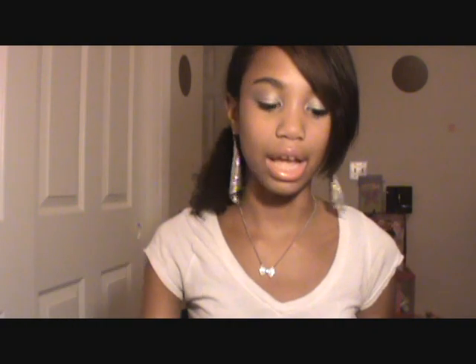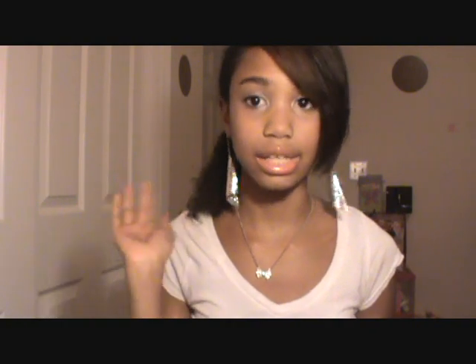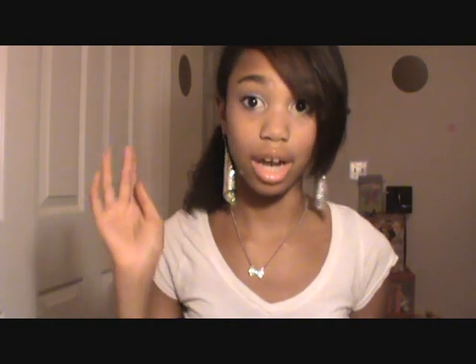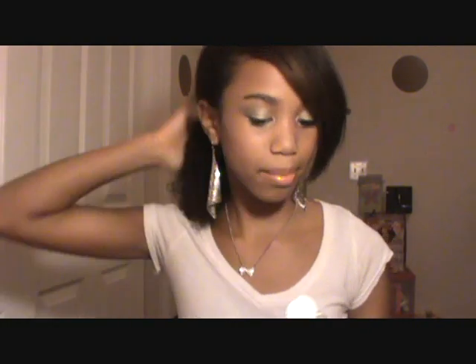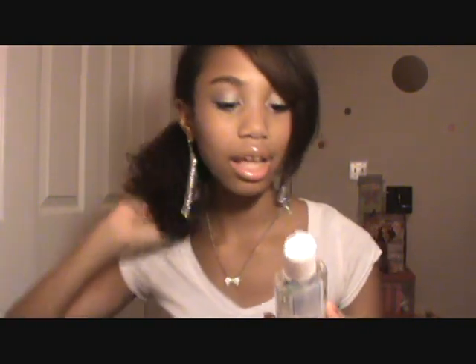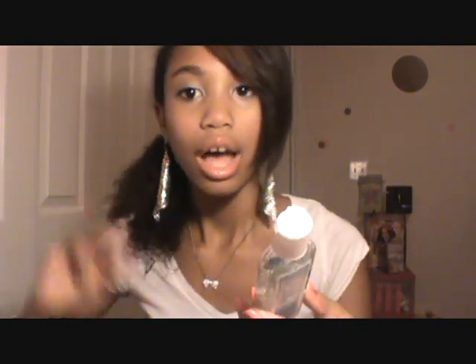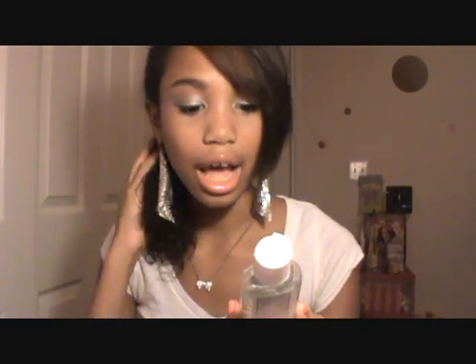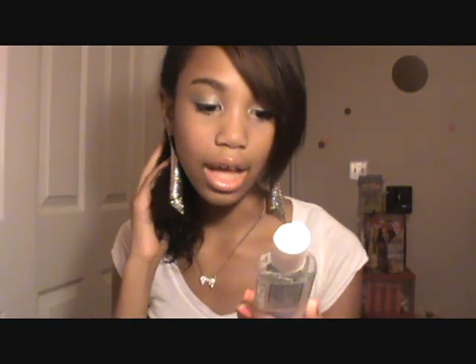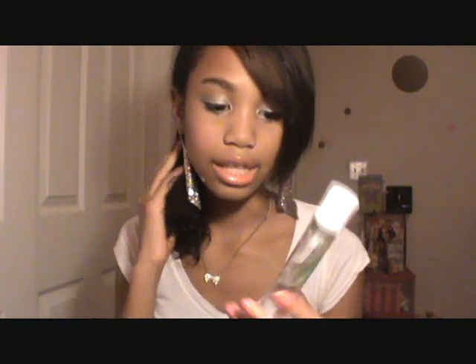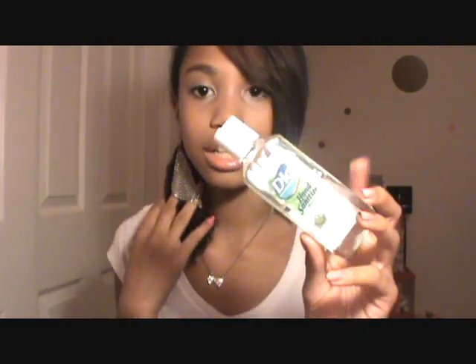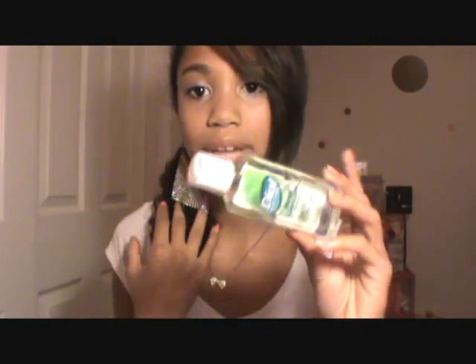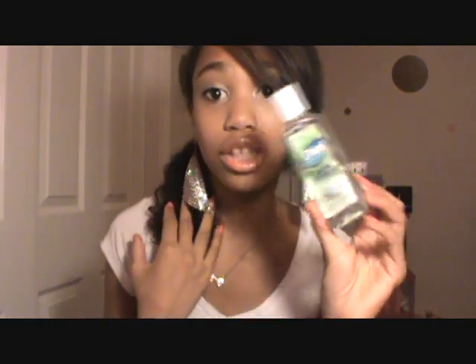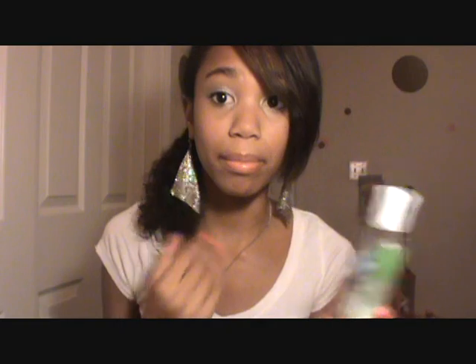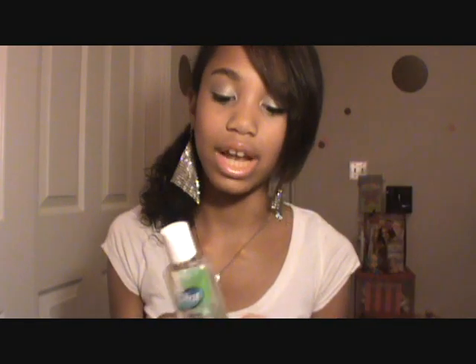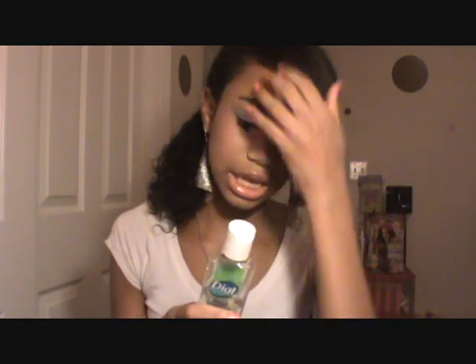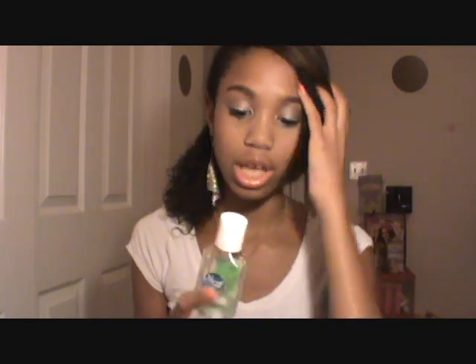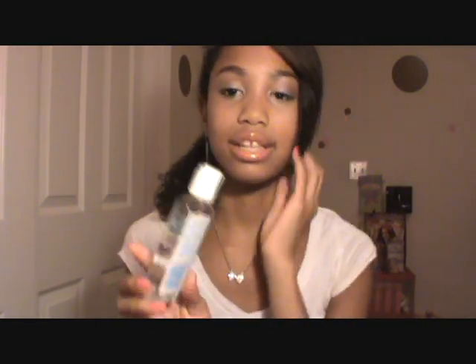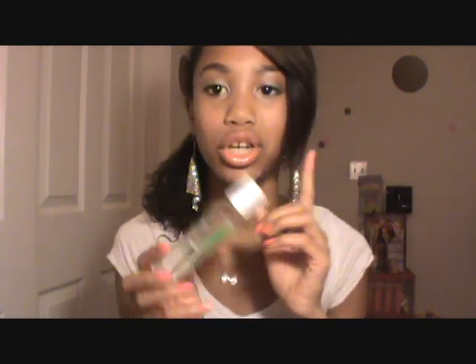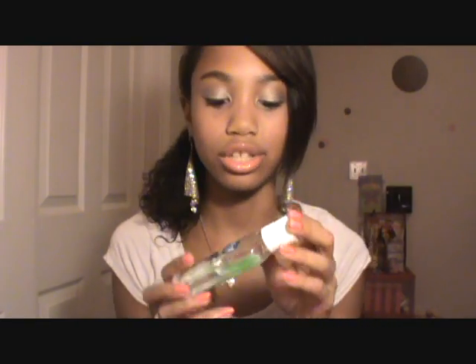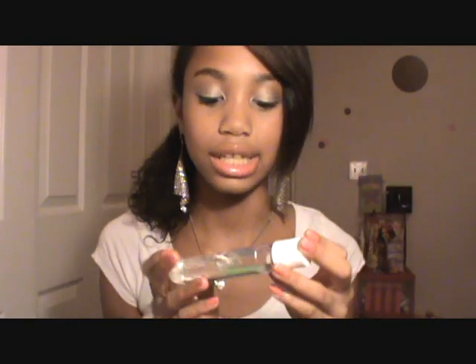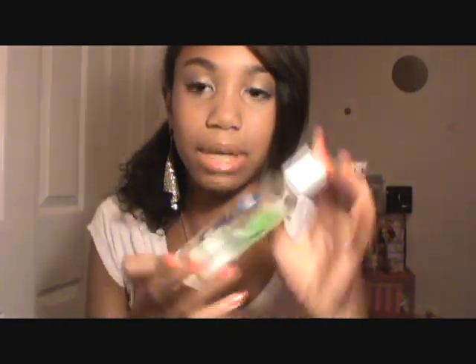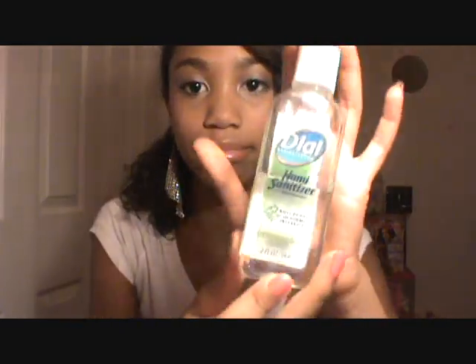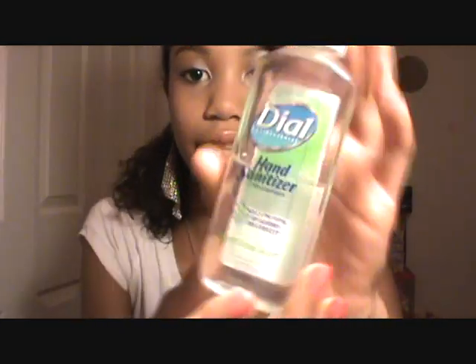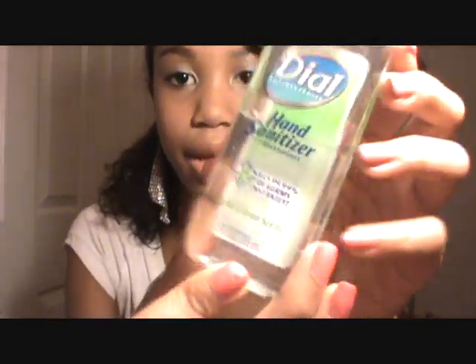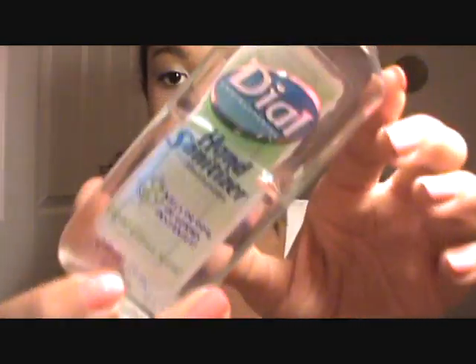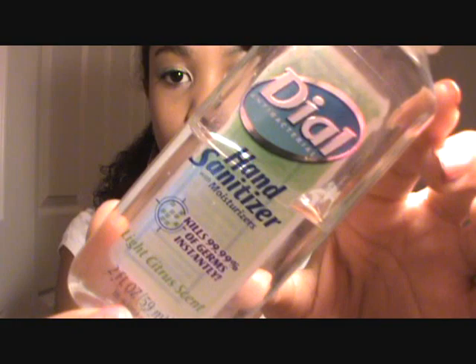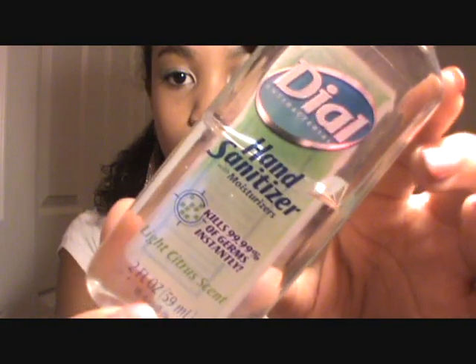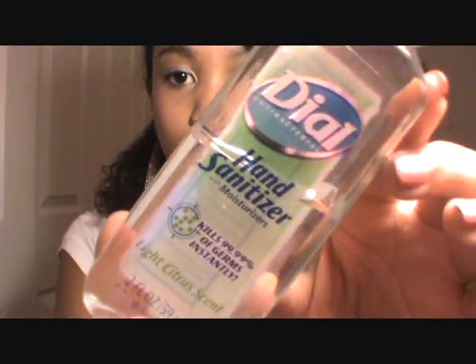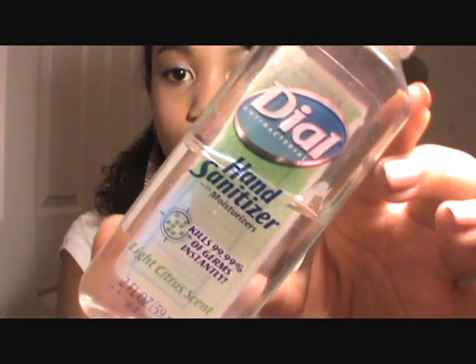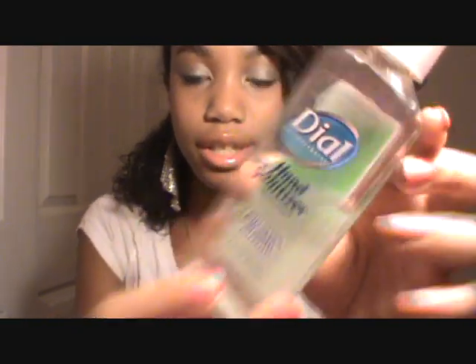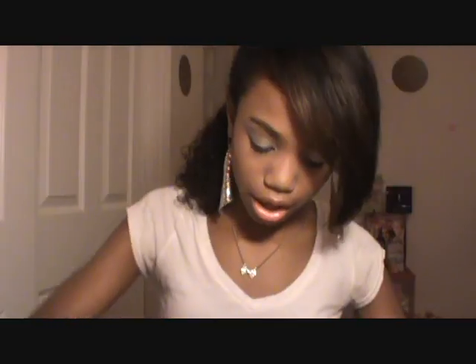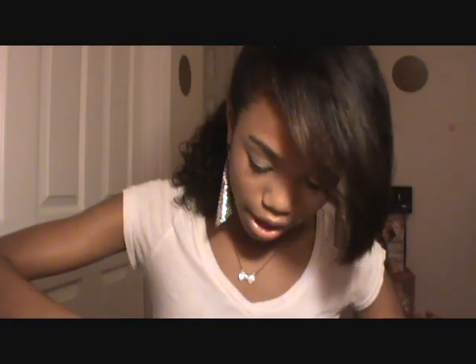Then I have a random little rubber band in case I need to tie my hair back. I also have a hand sanitizer from Dial — one of my favorite hand sanitizers because it moisturizes your hands at the same time. It cleans and moisturizes, so I love this.